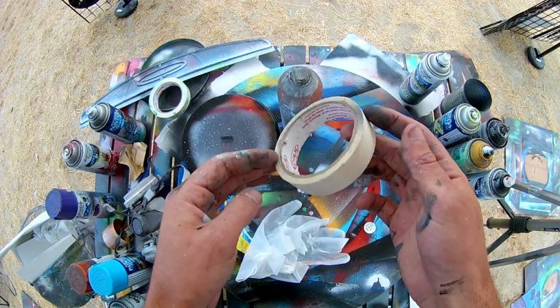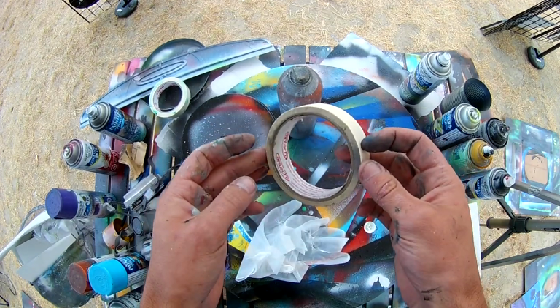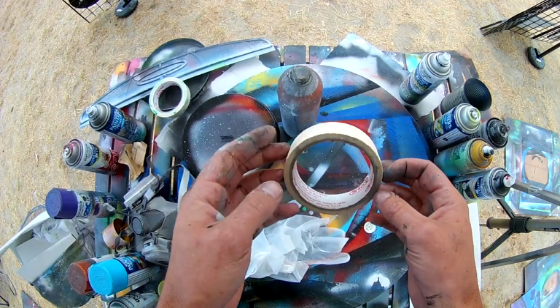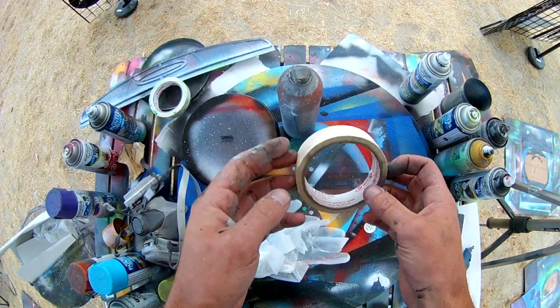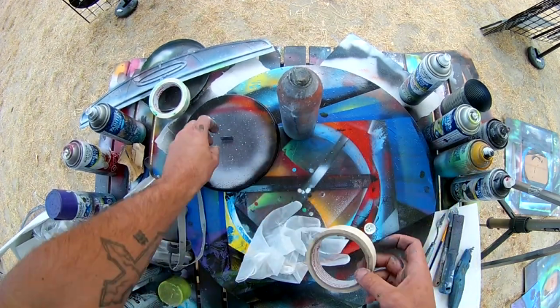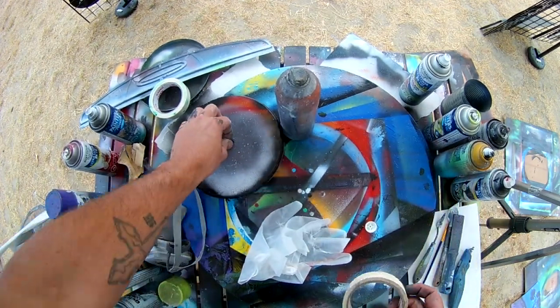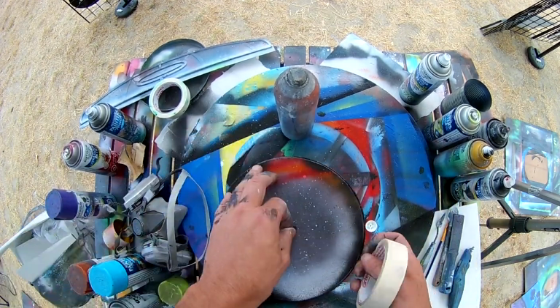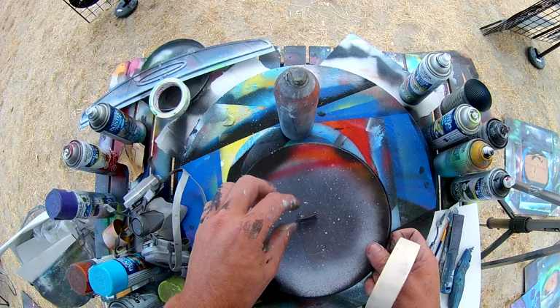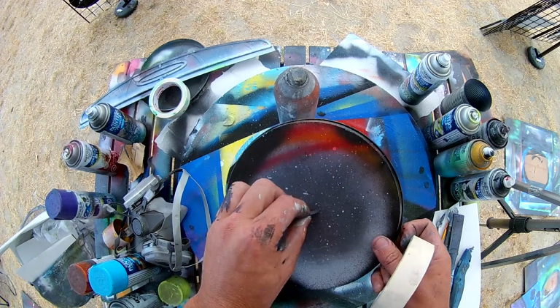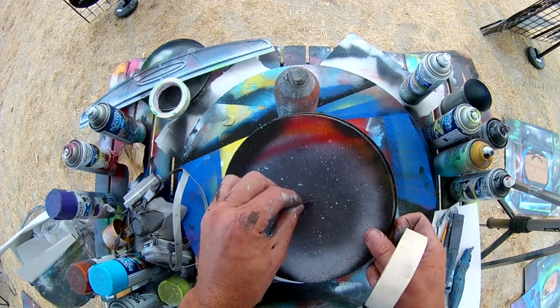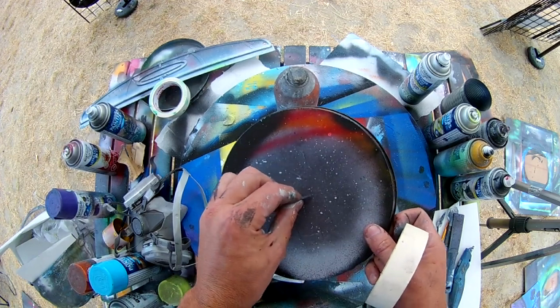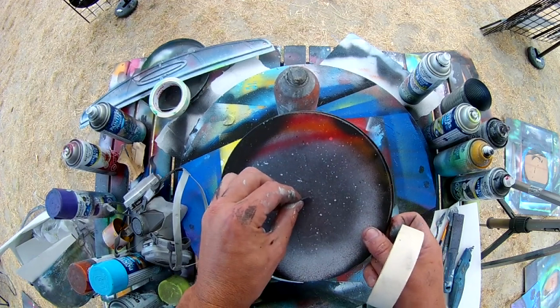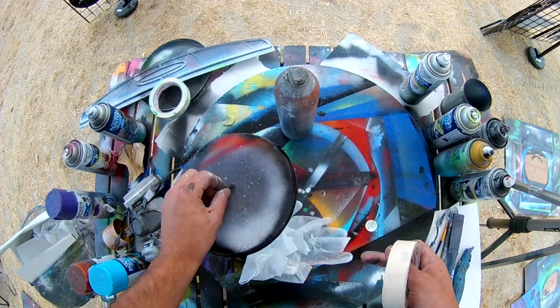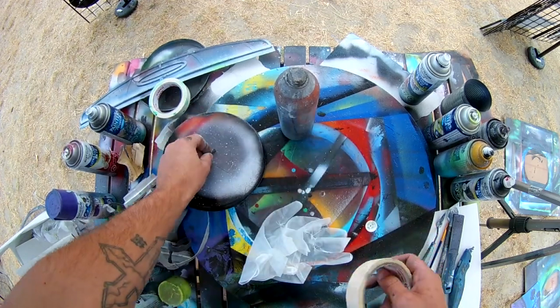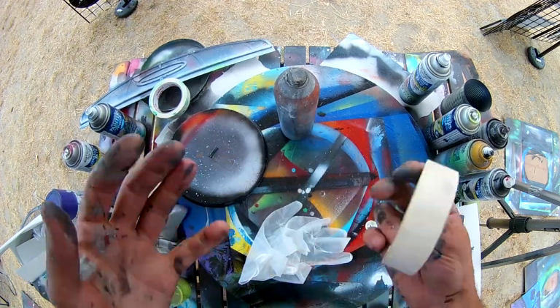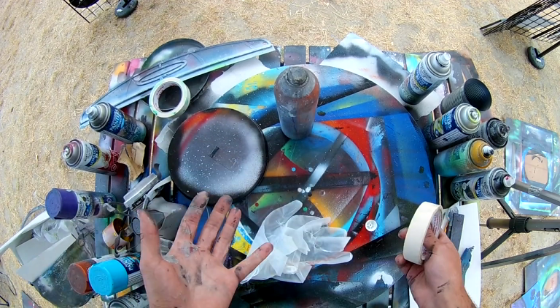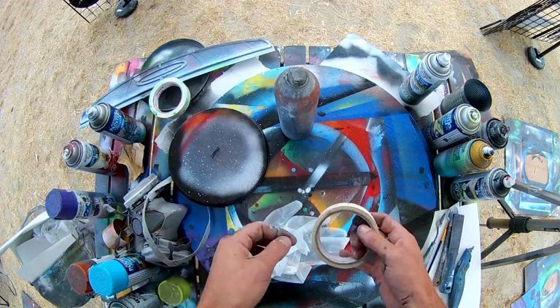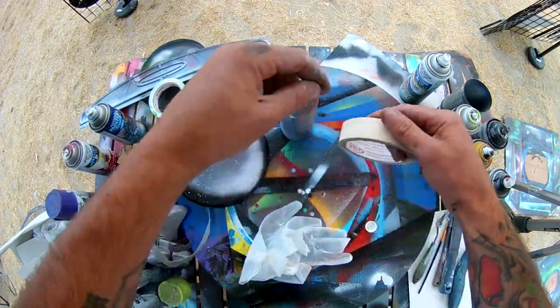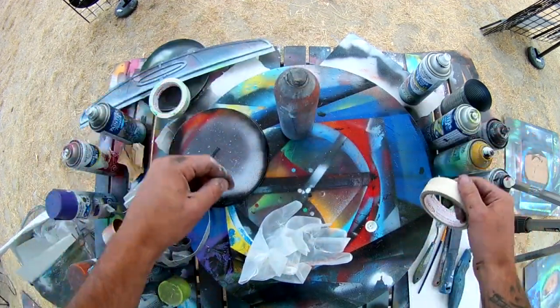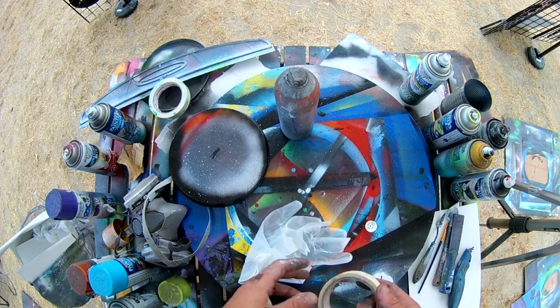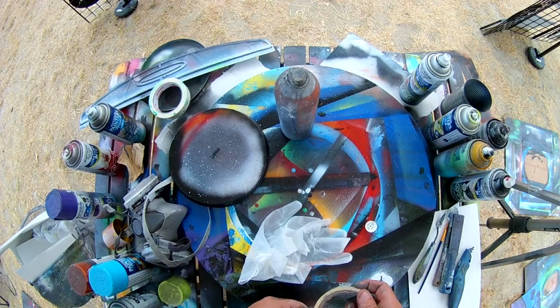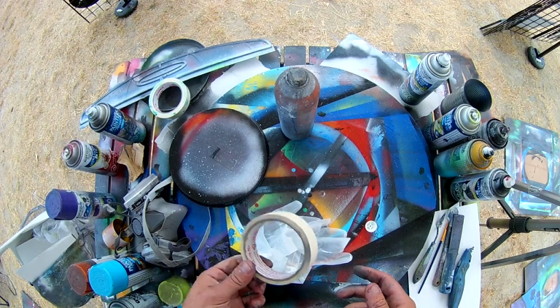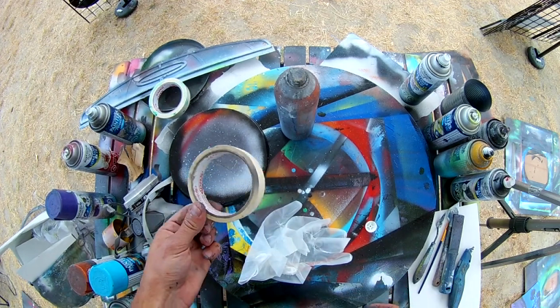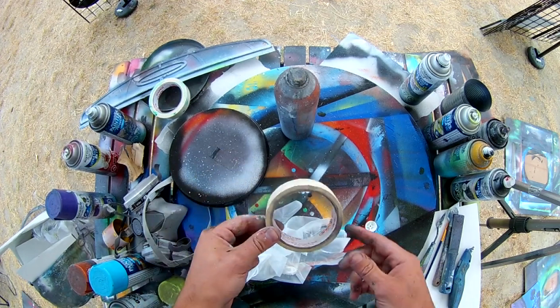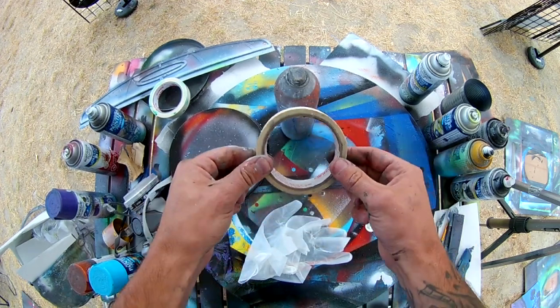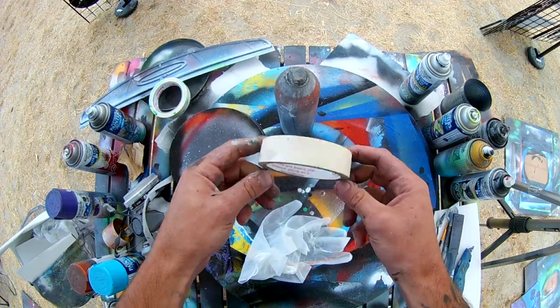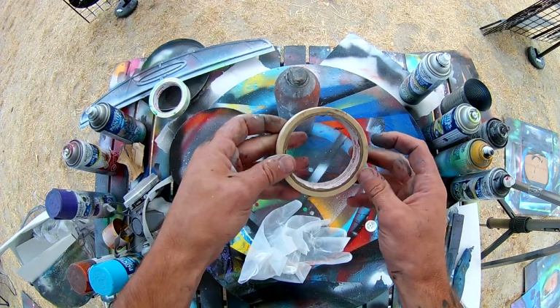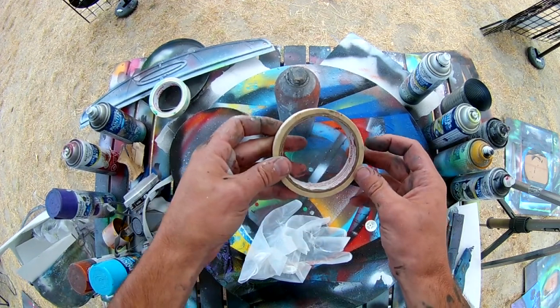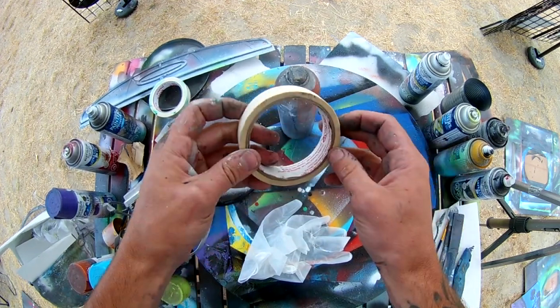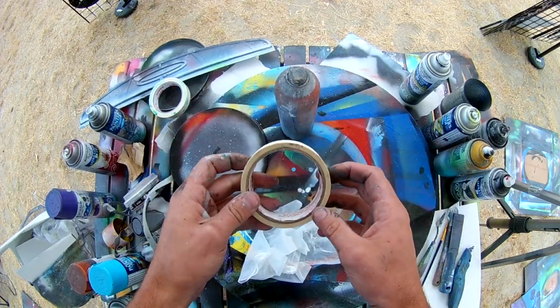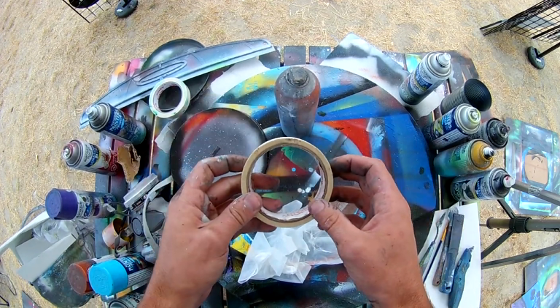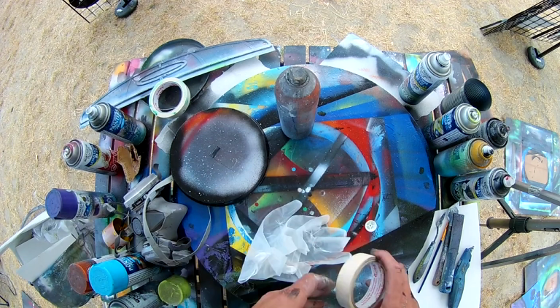Good old-fashioned painters tape works really good. I use this to add little handles to my stencils, sometimes to tape pieces down, and sometimes to do borders around pieces. This is a really important tool to have in your arsenal — make sure you pick some of this up.